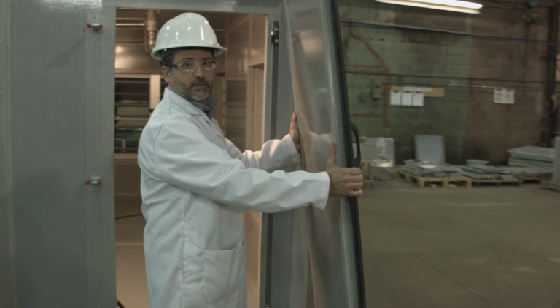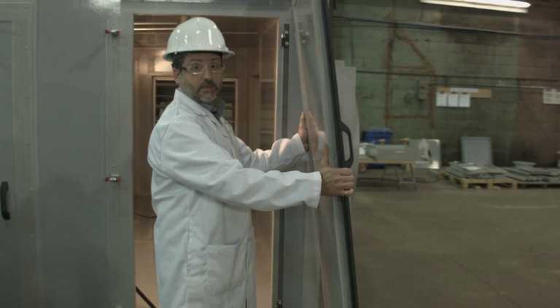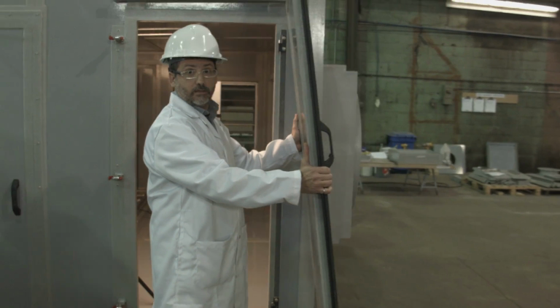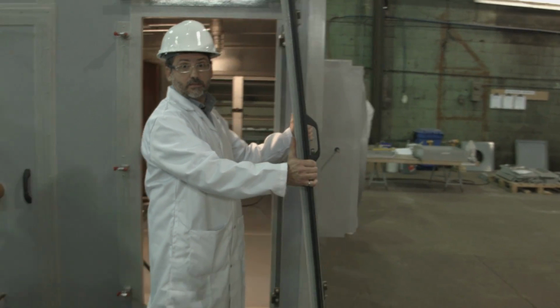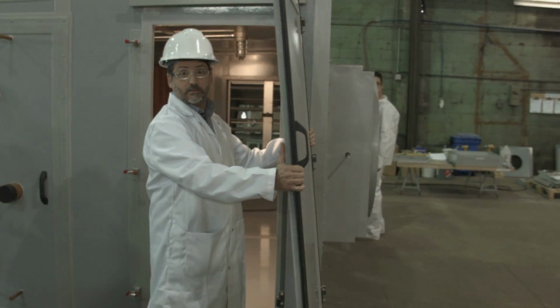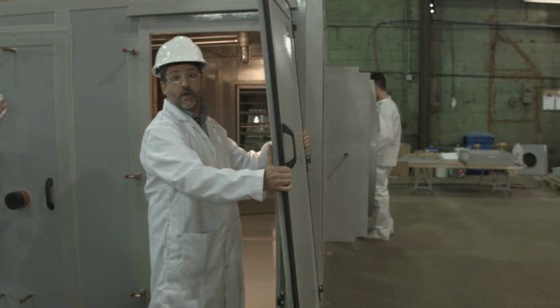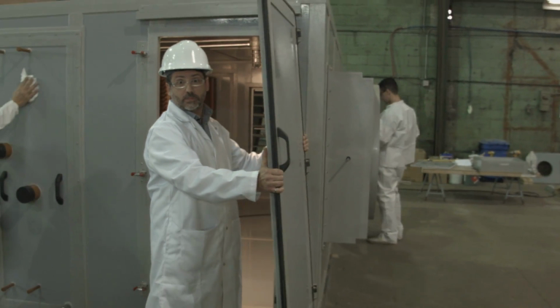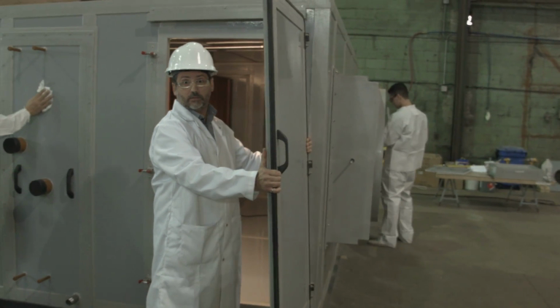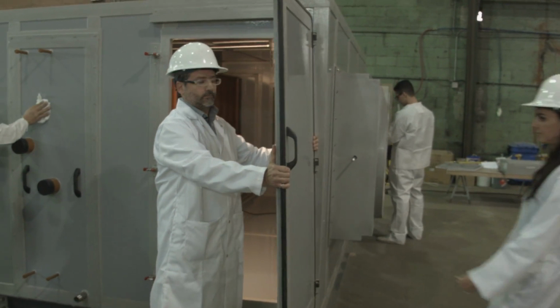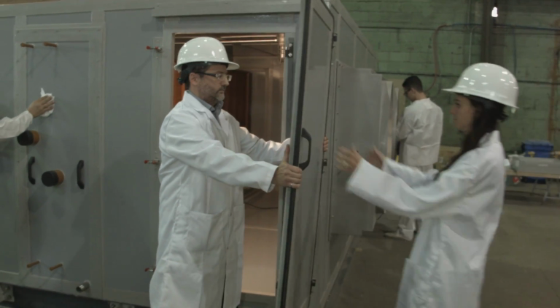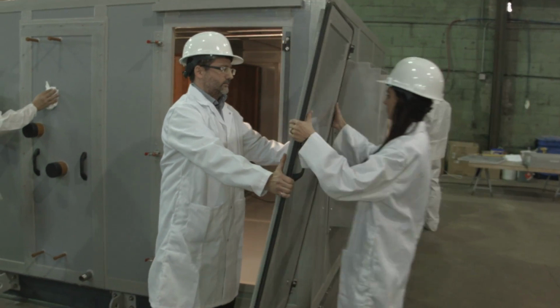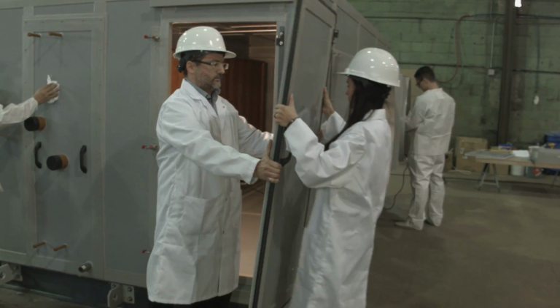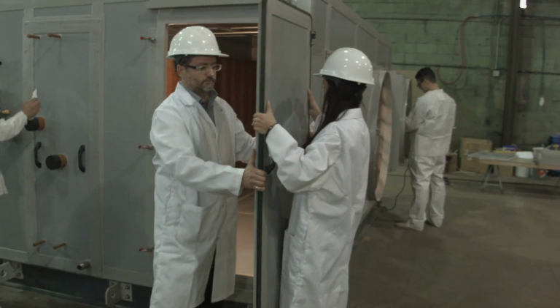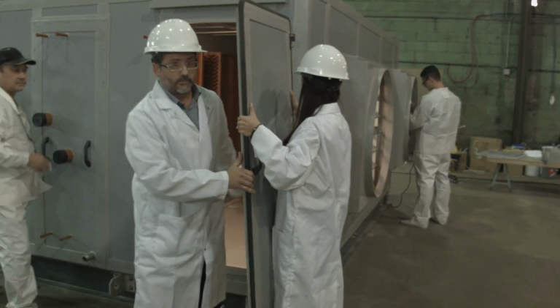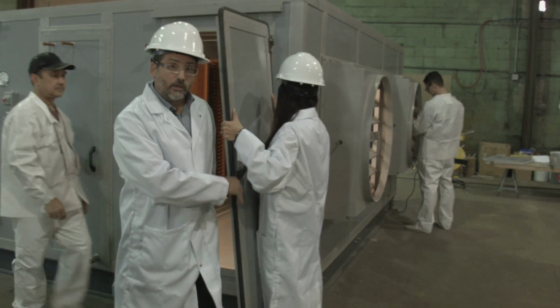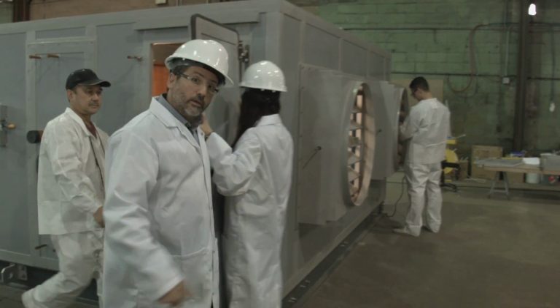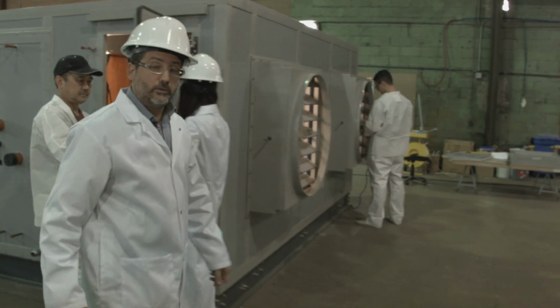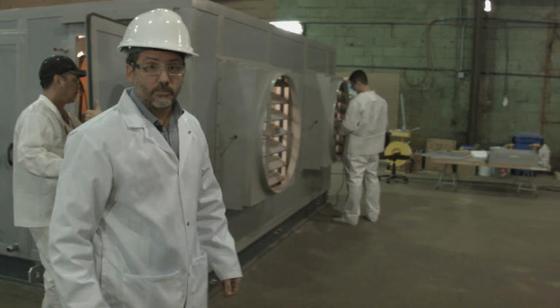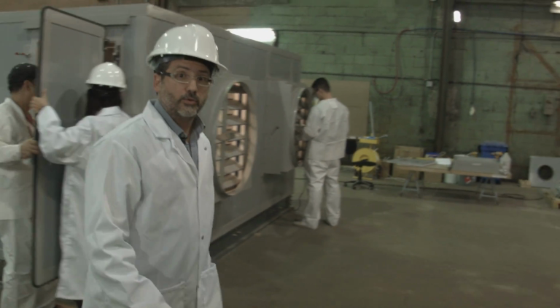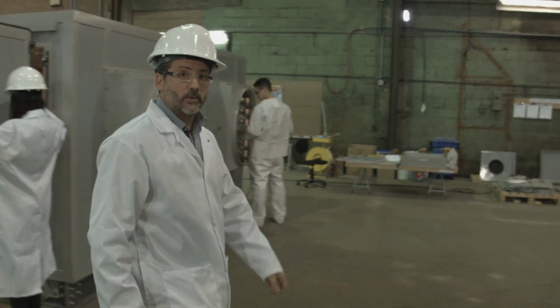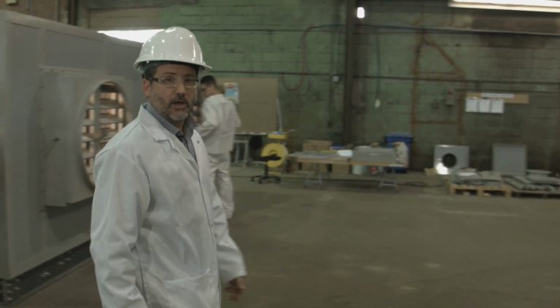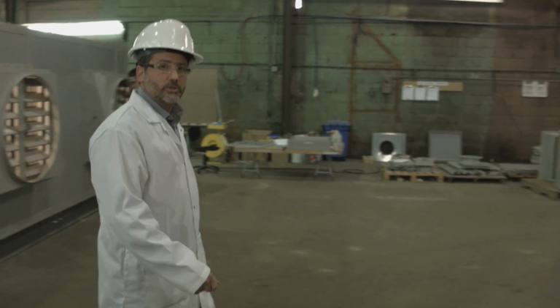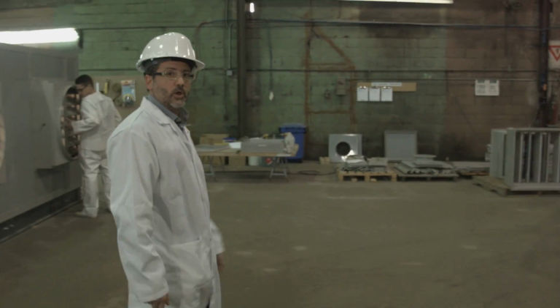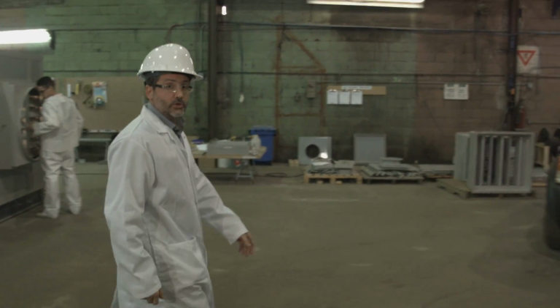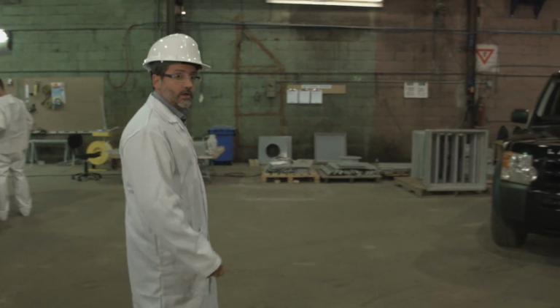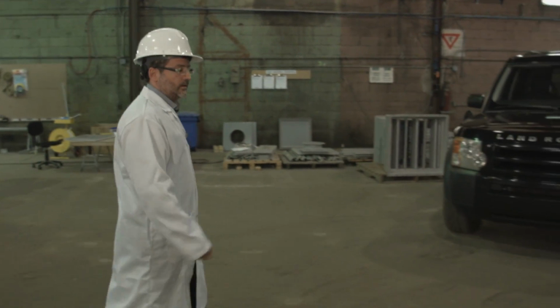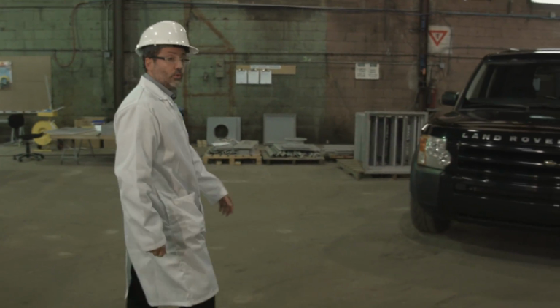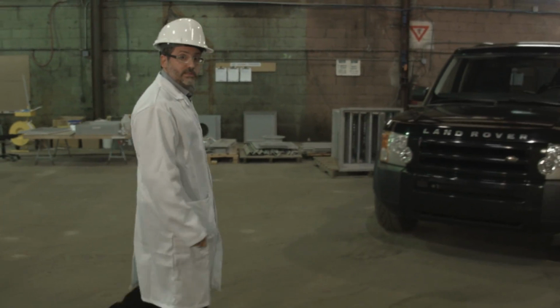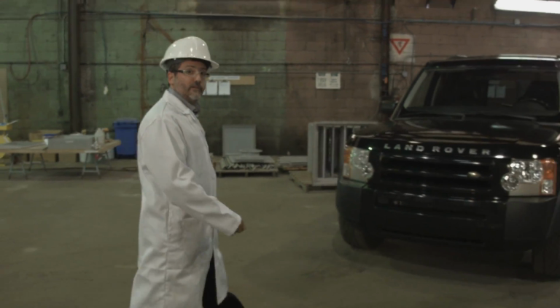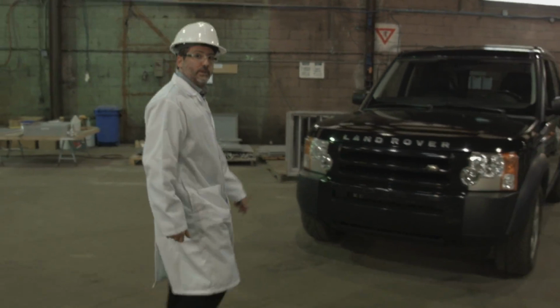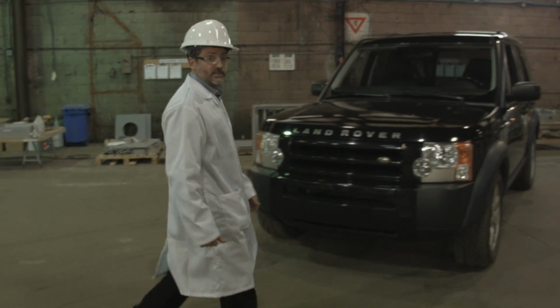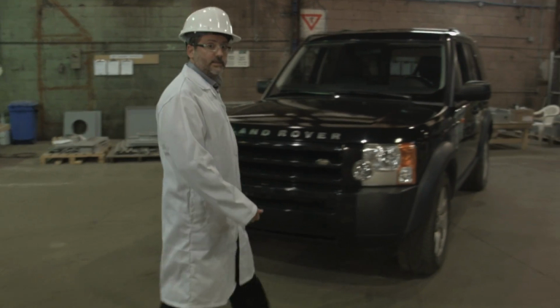See how light this is? Try this with steel. Units are put through an enormous amount of pressure when turned on. We need to see if FRP can withstand the test.